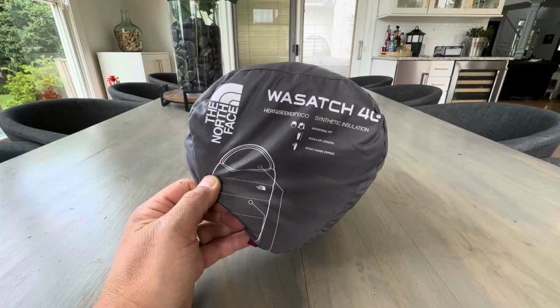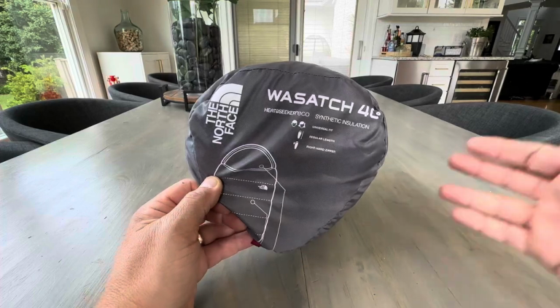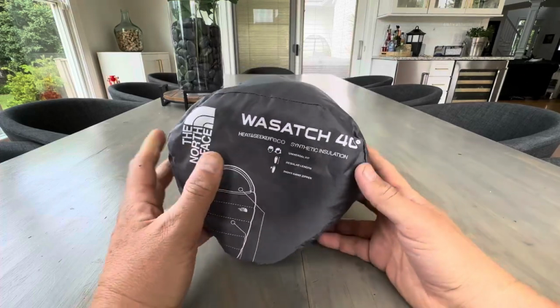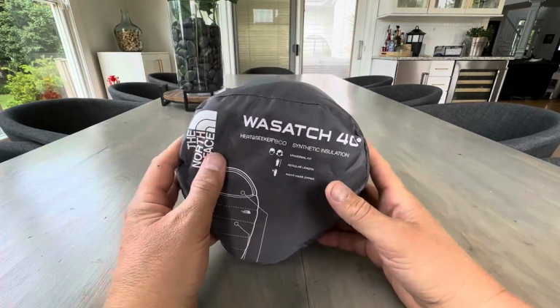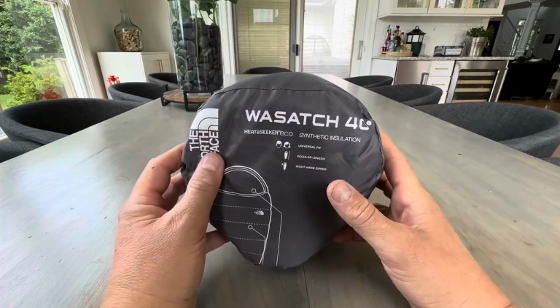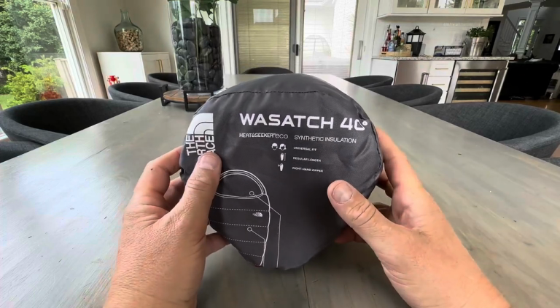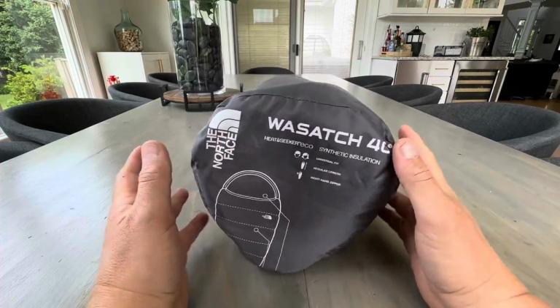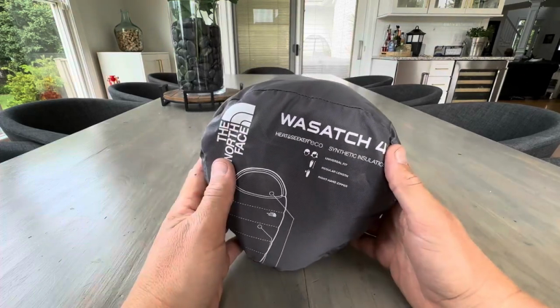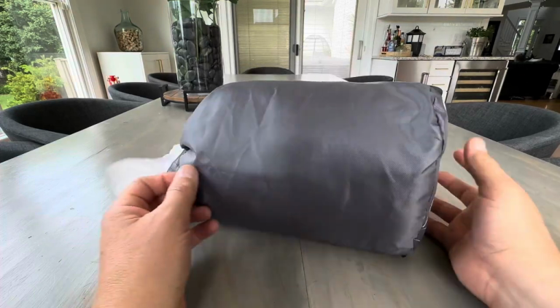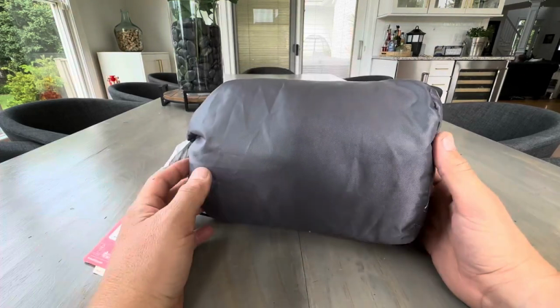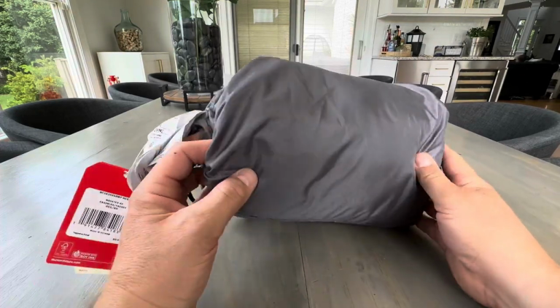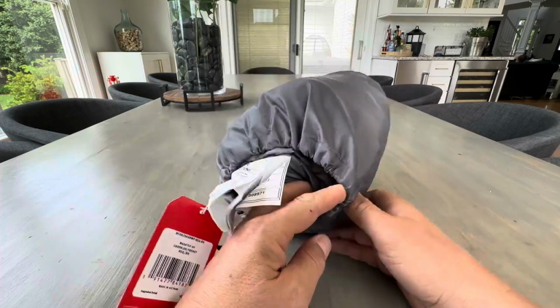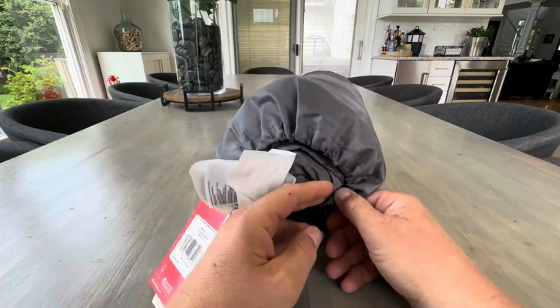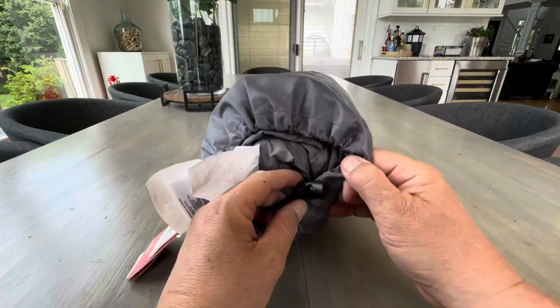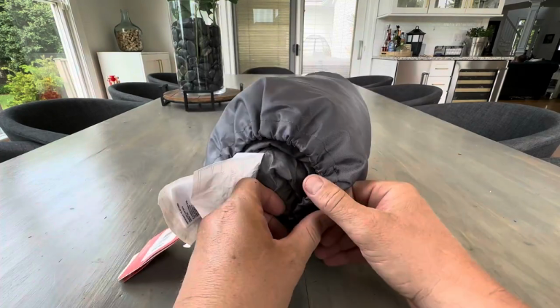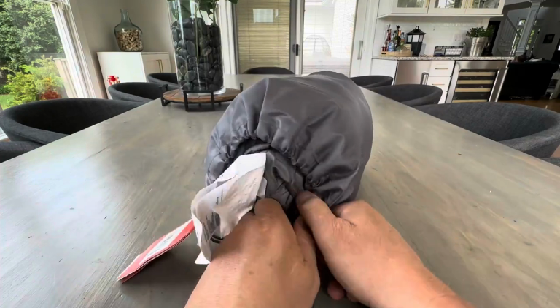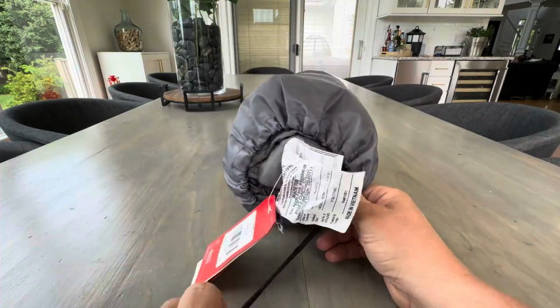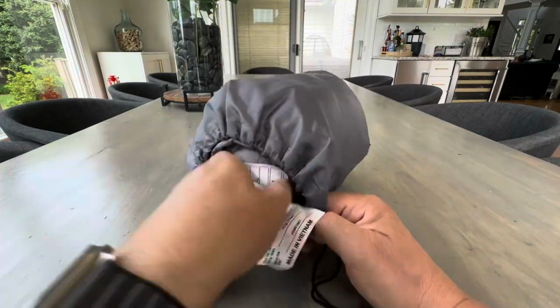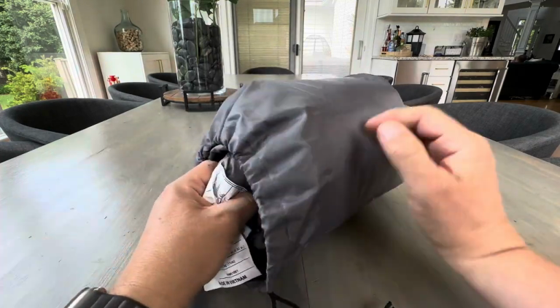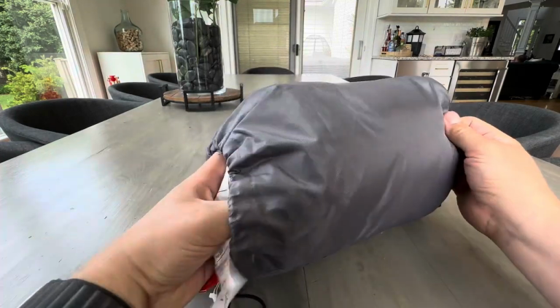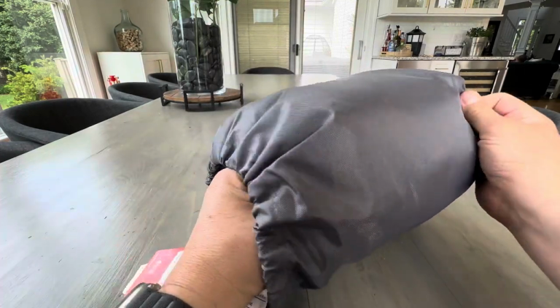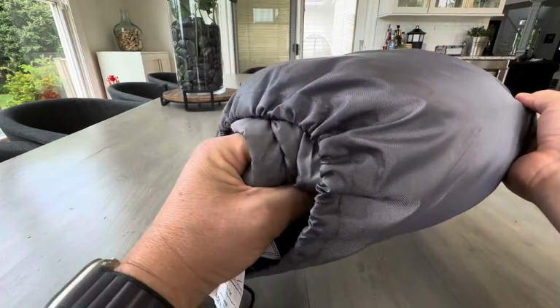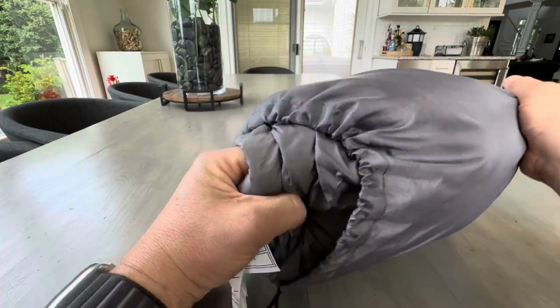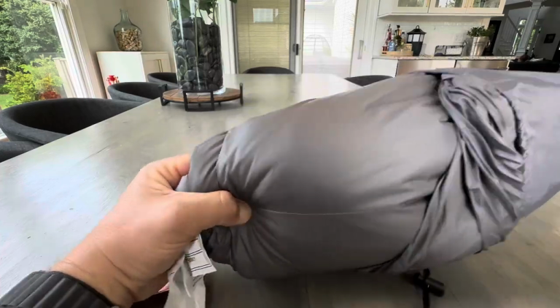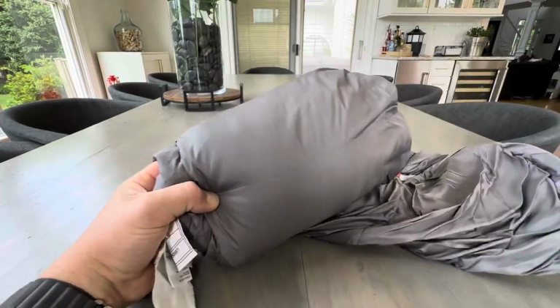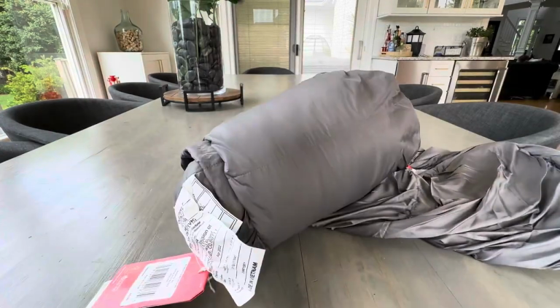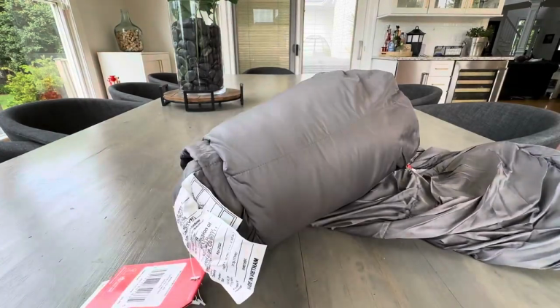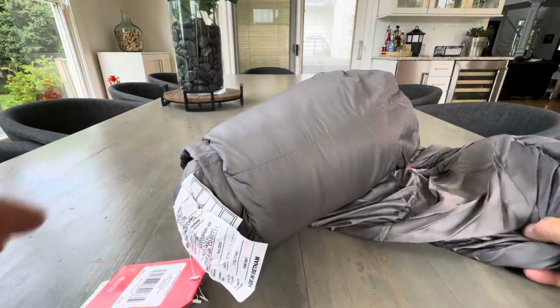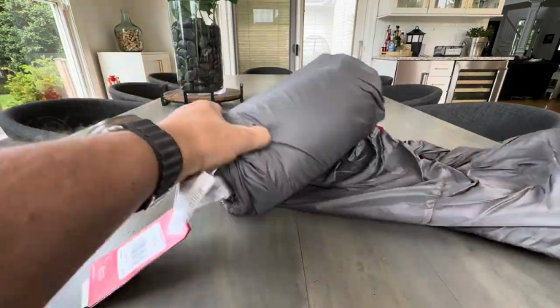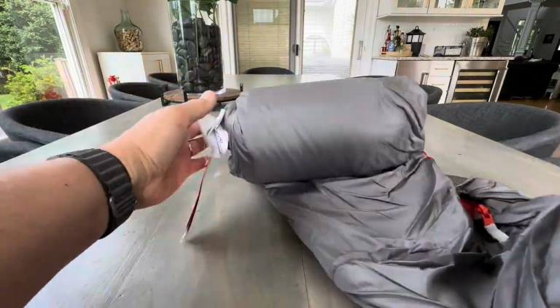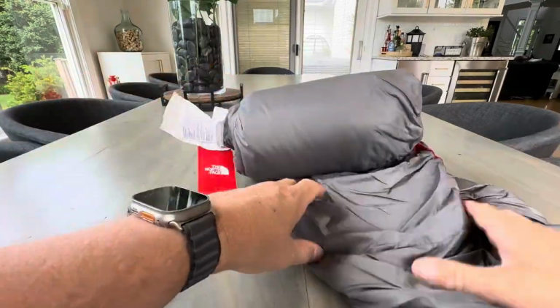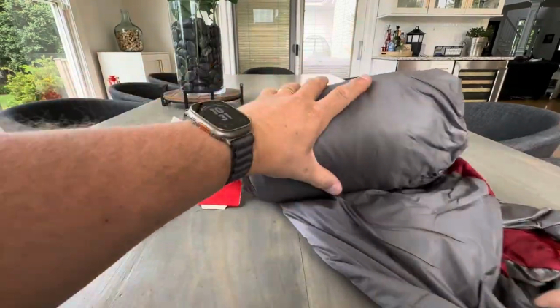Hey everyone, today I'm looking at the North Face Wasatch 40 sleeping bag. Let's take a look and see what's inside. I love their products — they're obviously well known for having super high quality products, and I don't imagine this is any different.